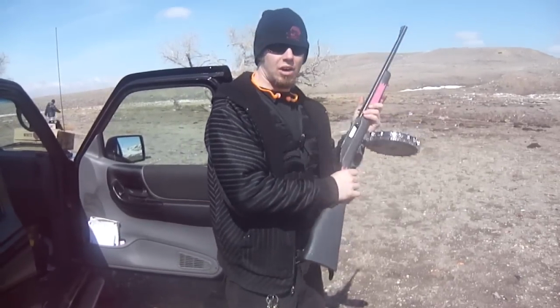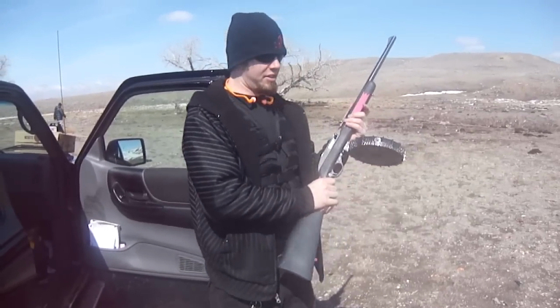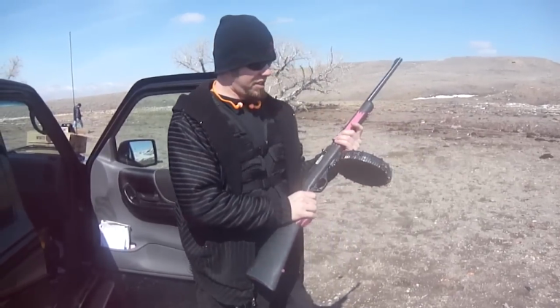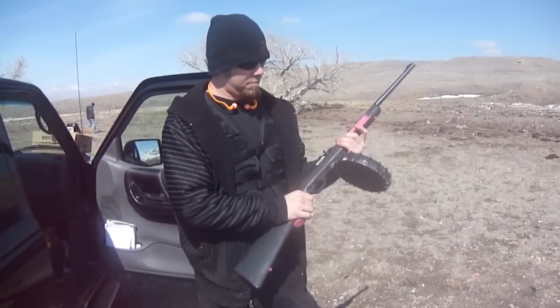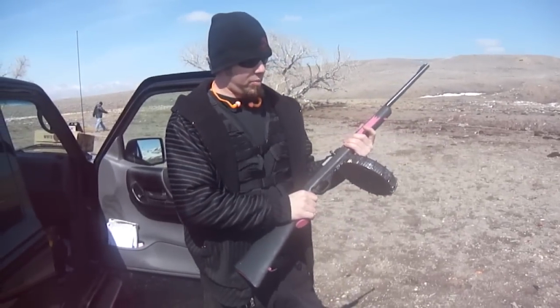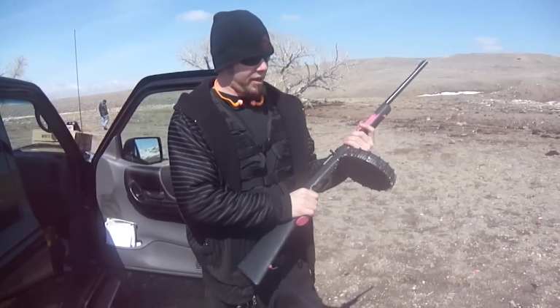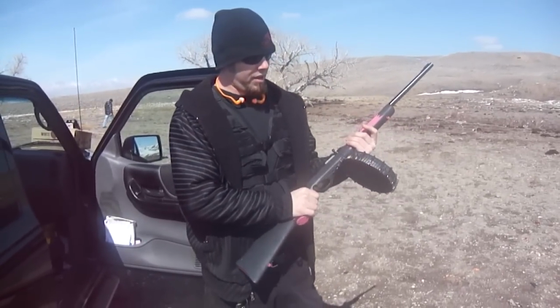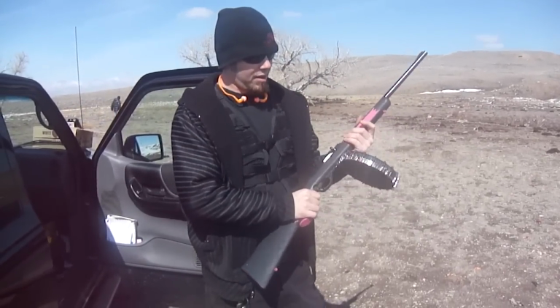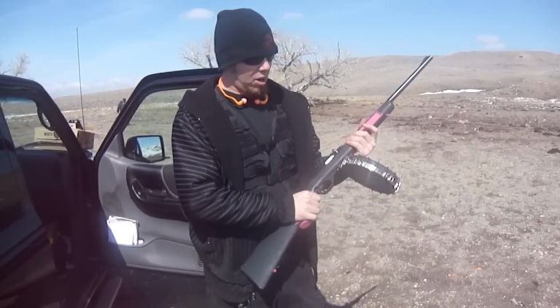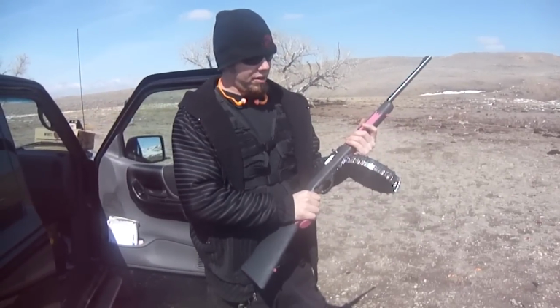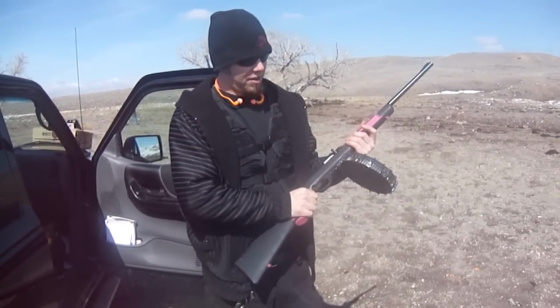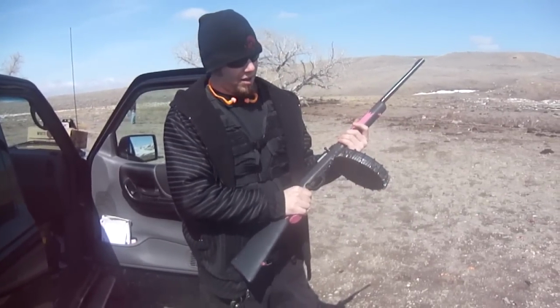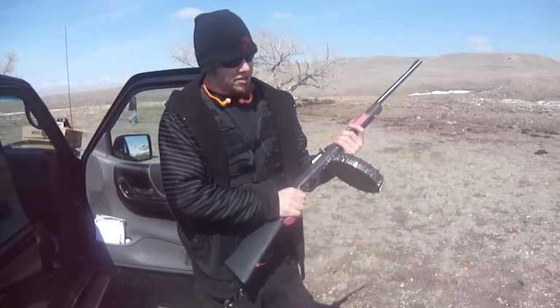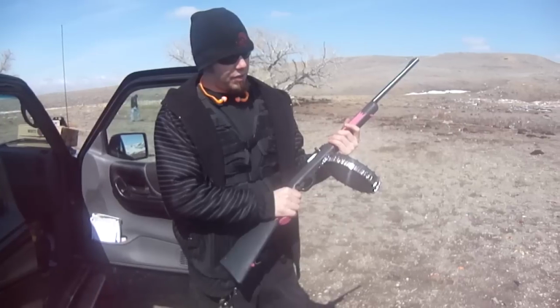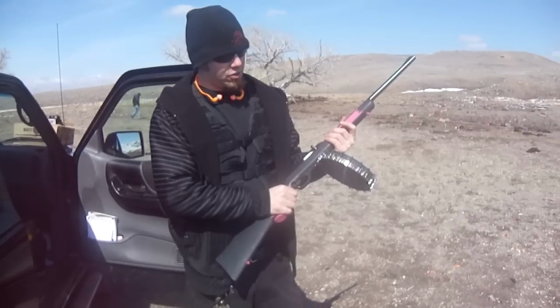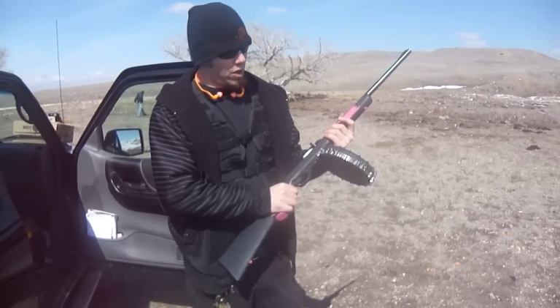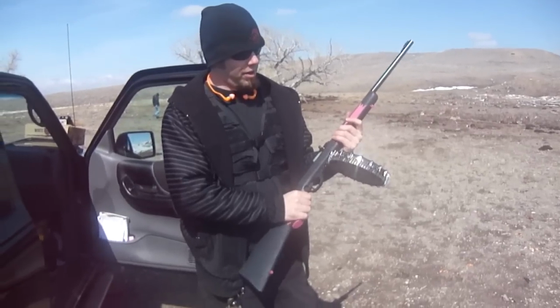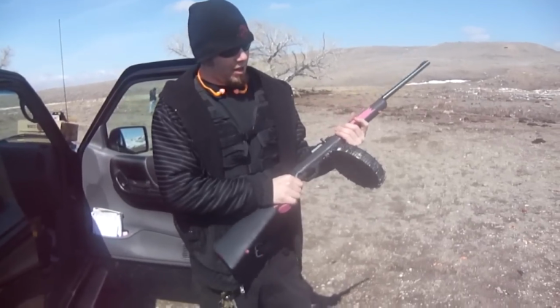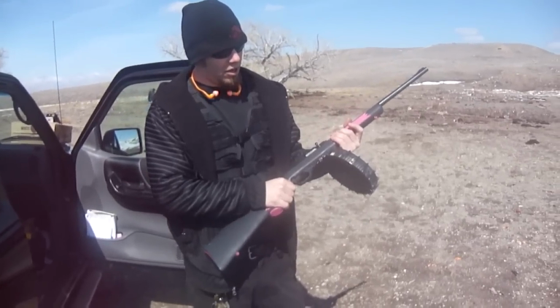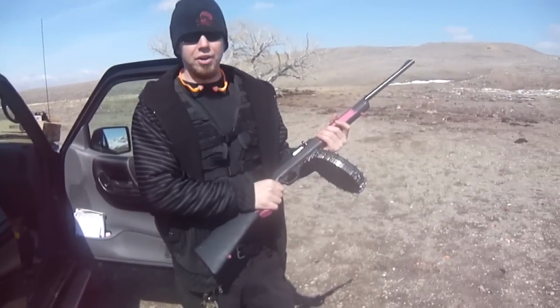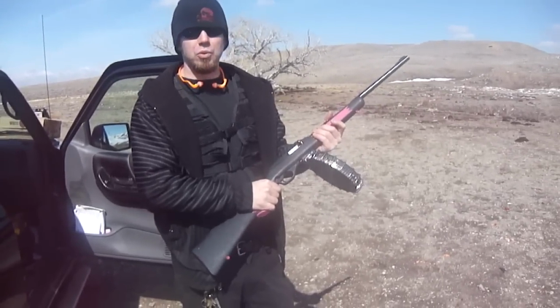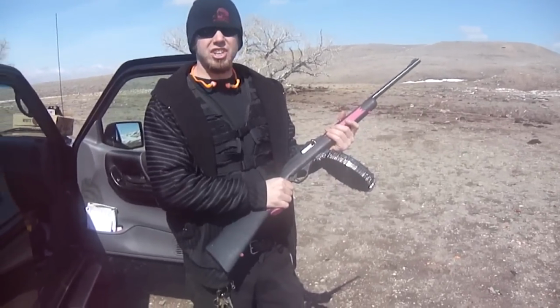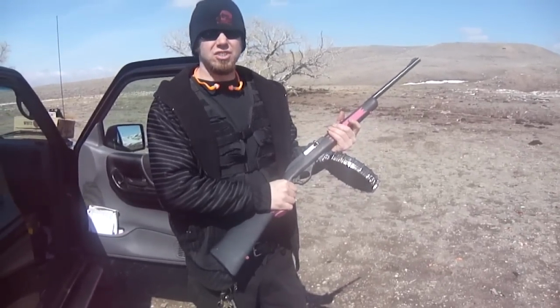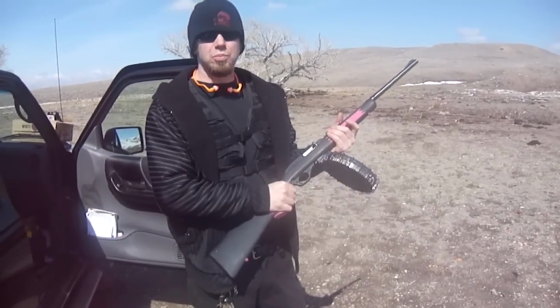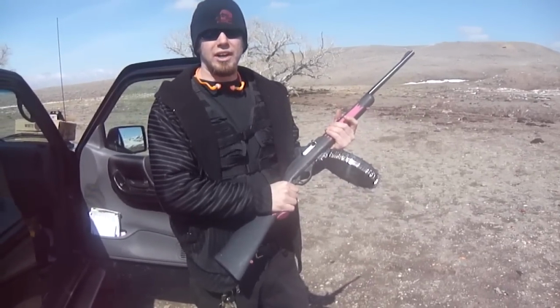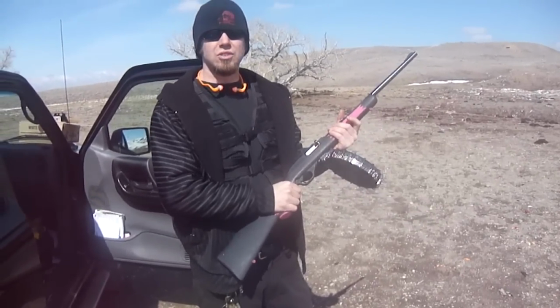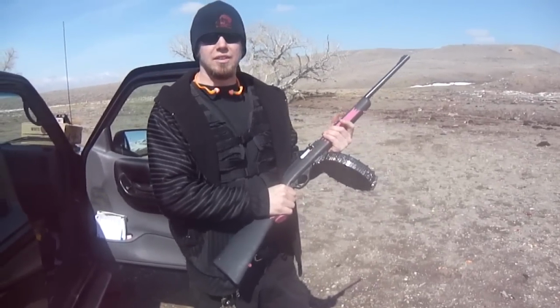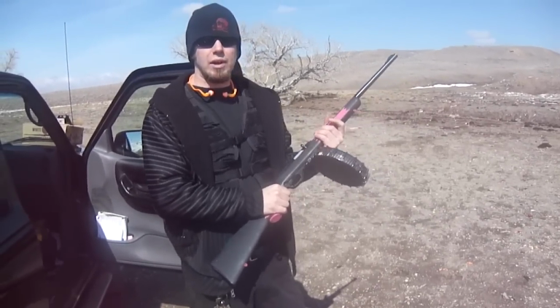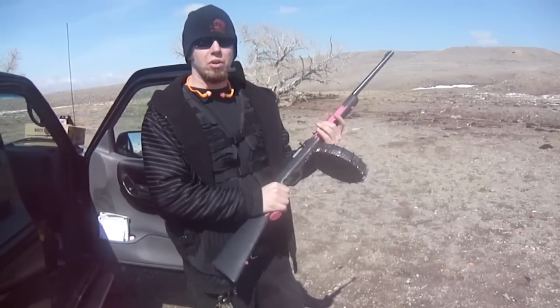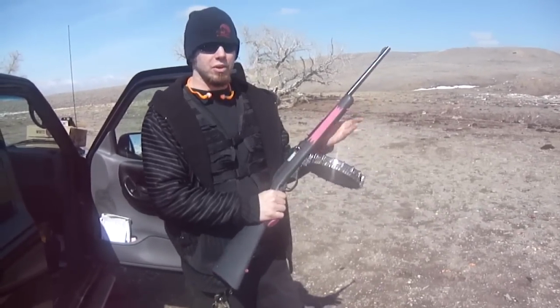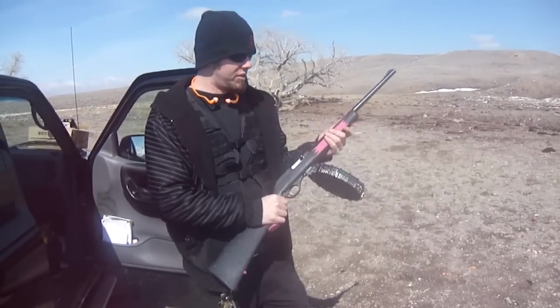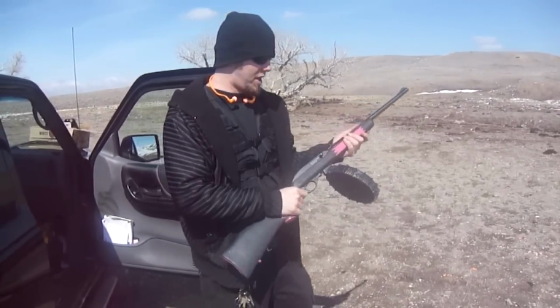Alright, this is a ProMag Marlin 70 round drum. I've got it loaded up with Winchester Super X 37 grain bullets. We're going to give it a try.